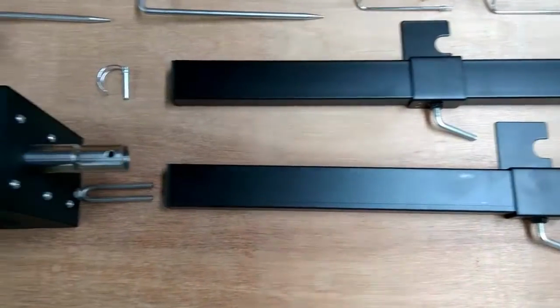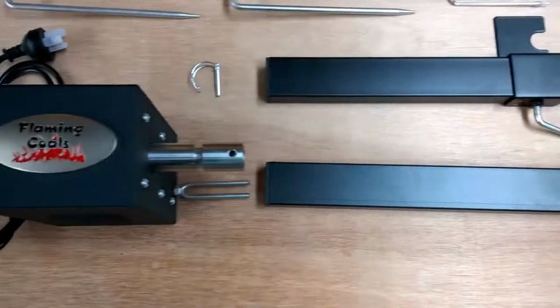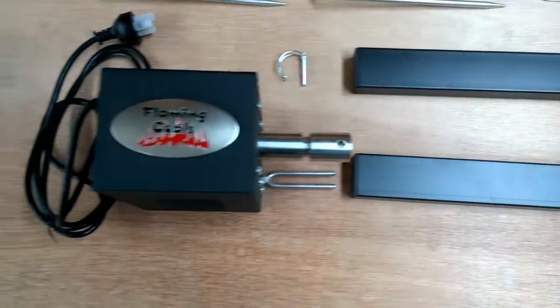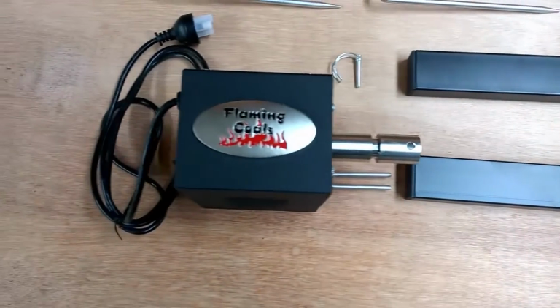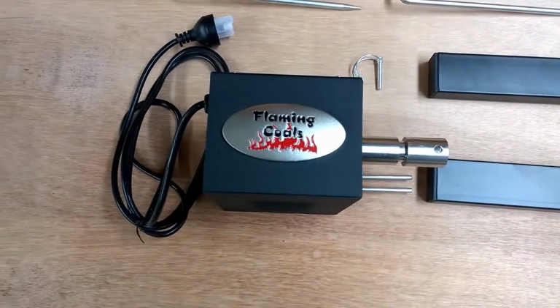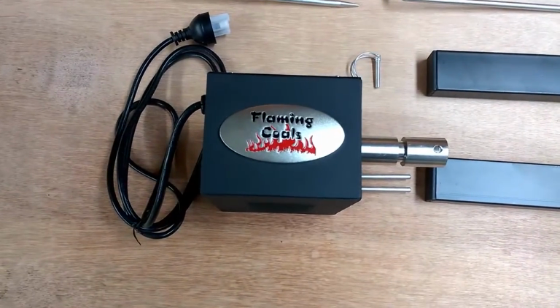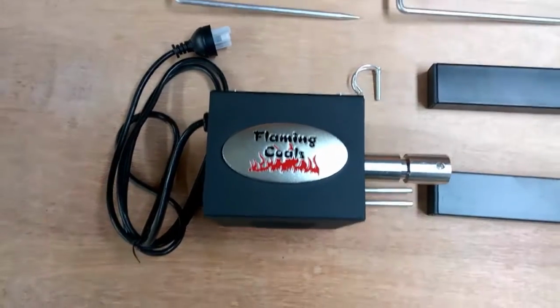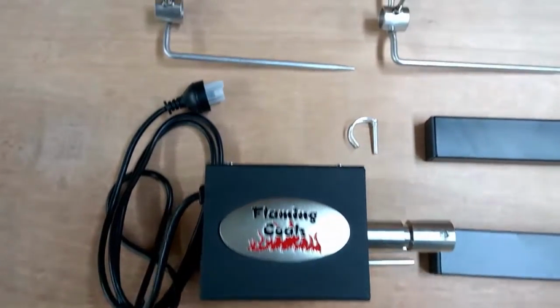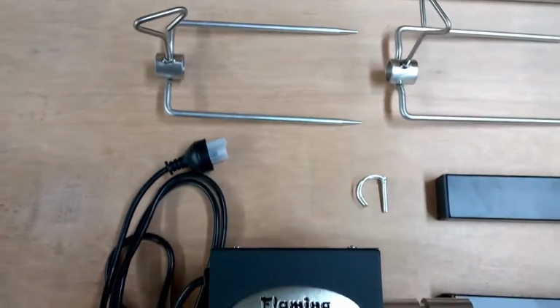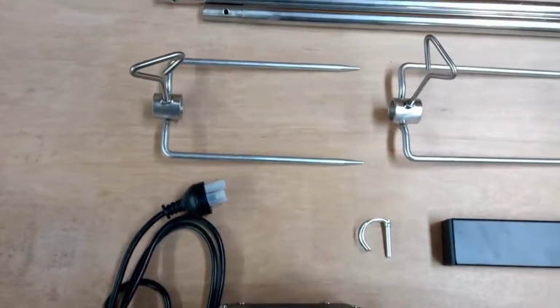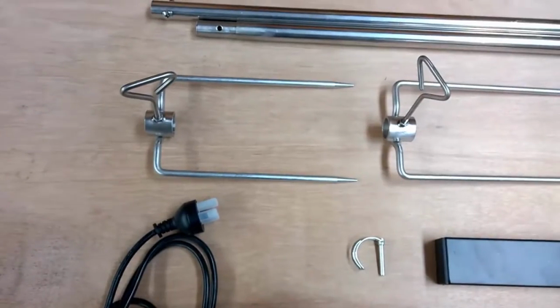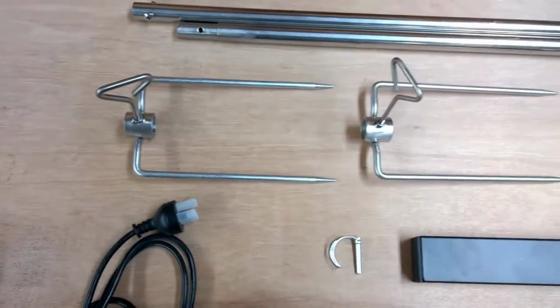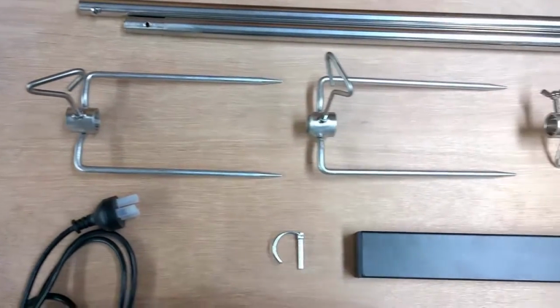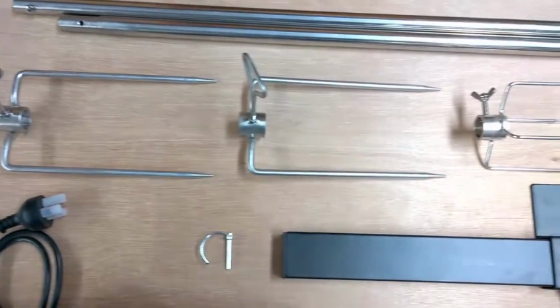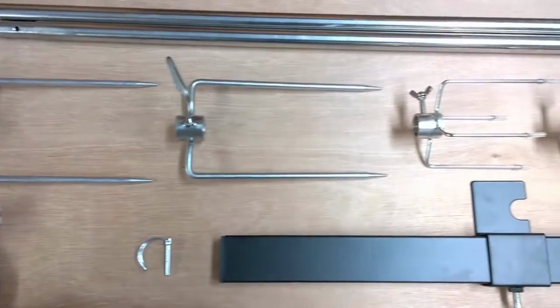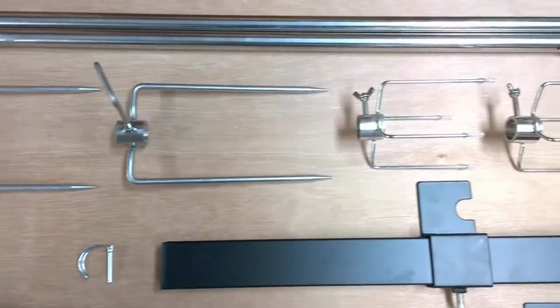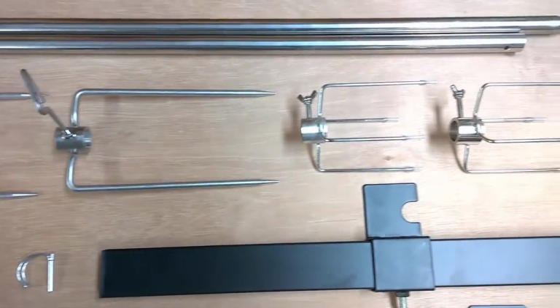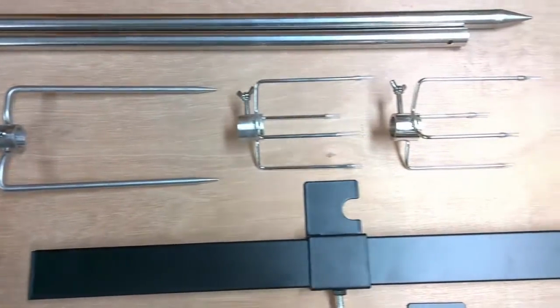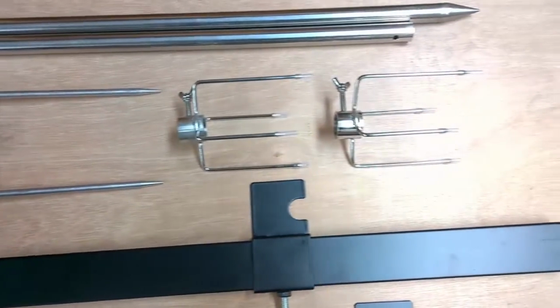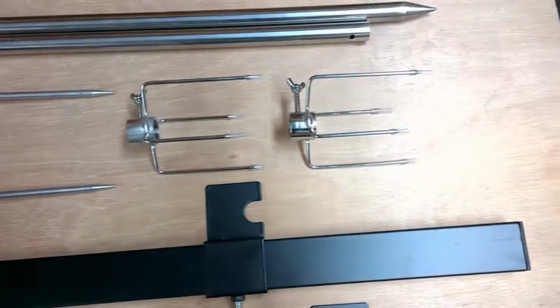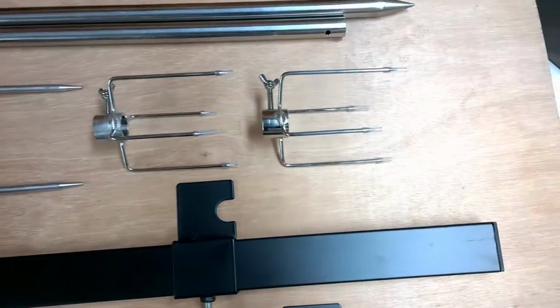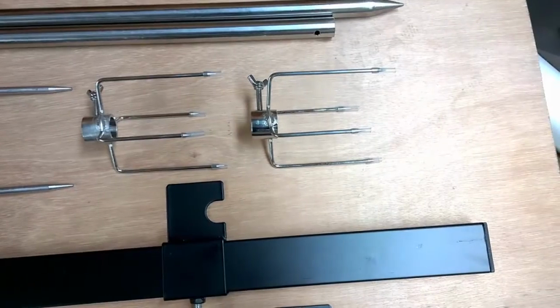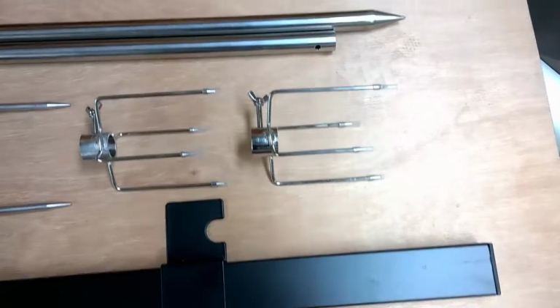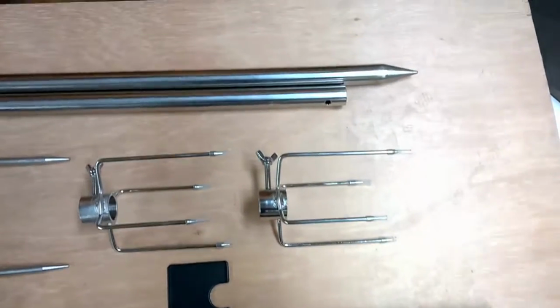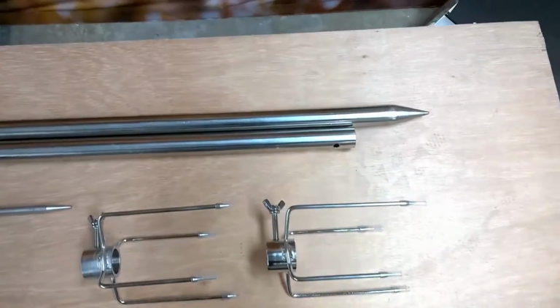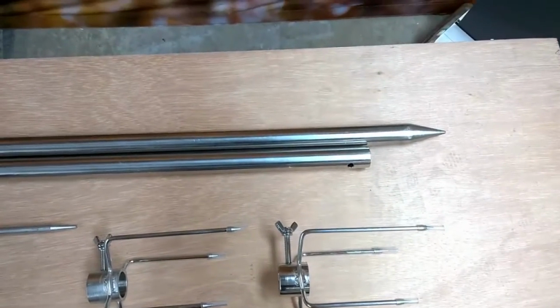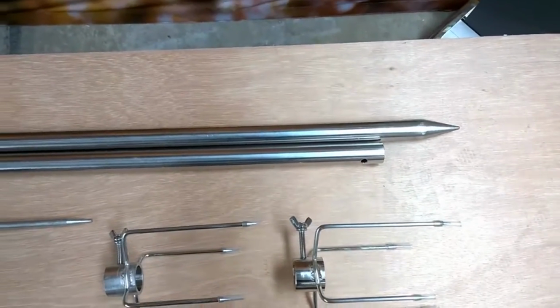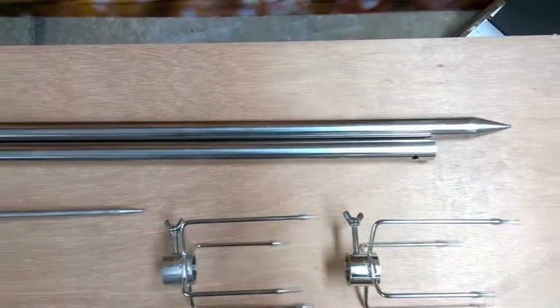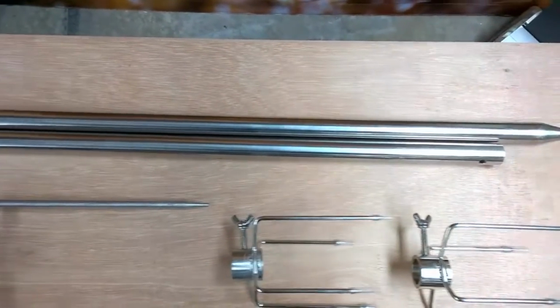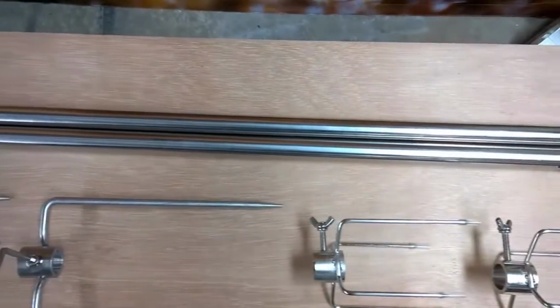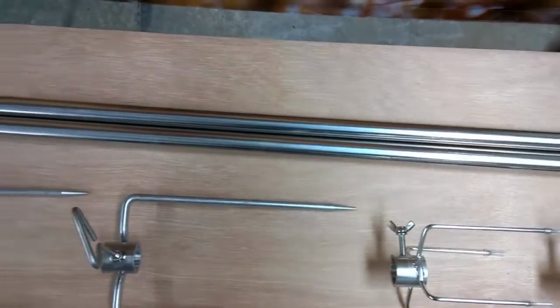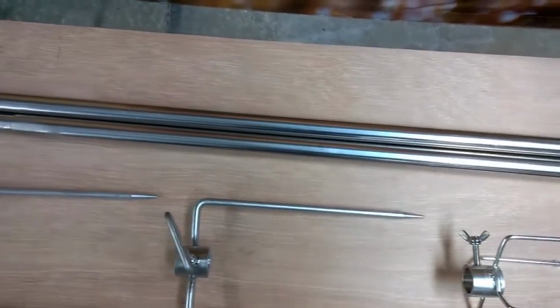The Australian designers at Flaming Coles have designed and tested this spit in Australia for use by Australians. The DIY kits are well priced and you would be hard pressed to find this kind of quality in this price range. With a 2 year warranty, you can't go wrong.